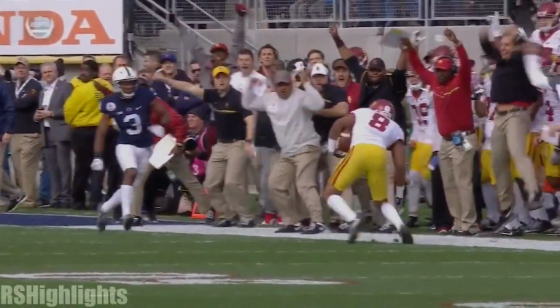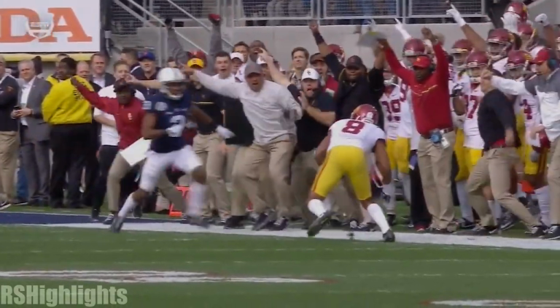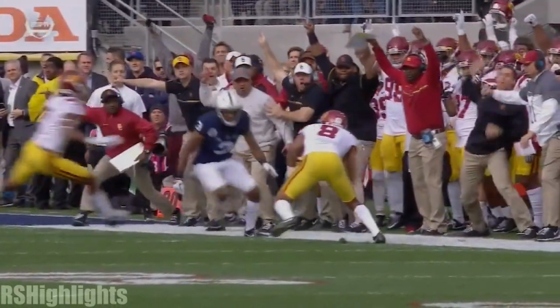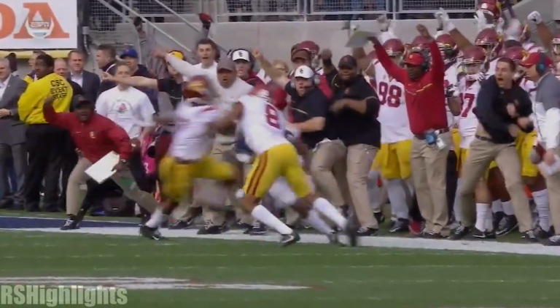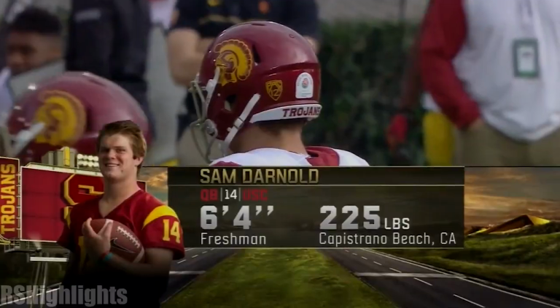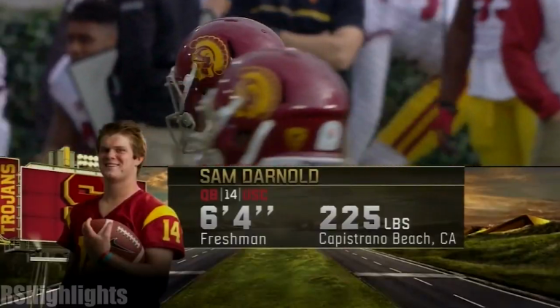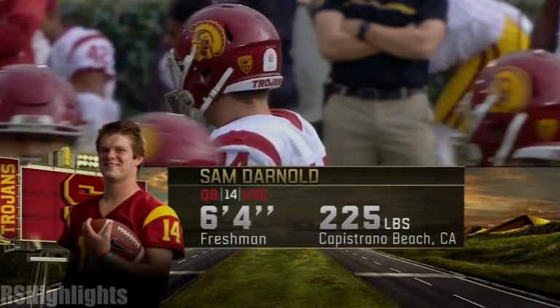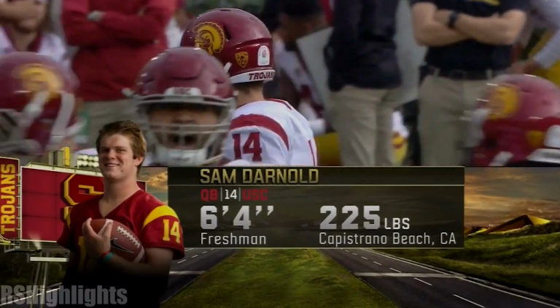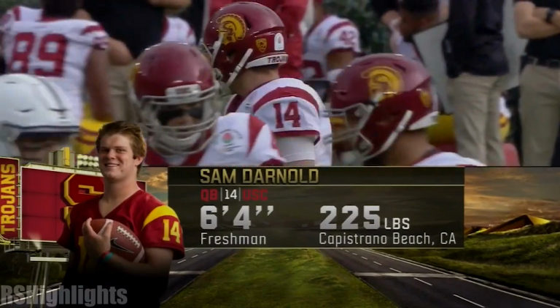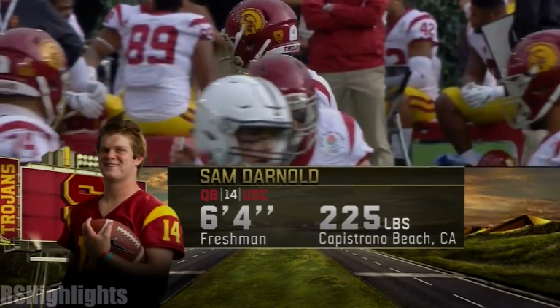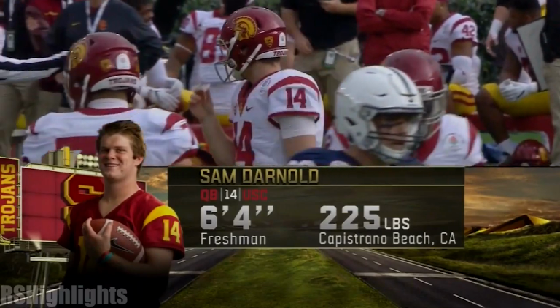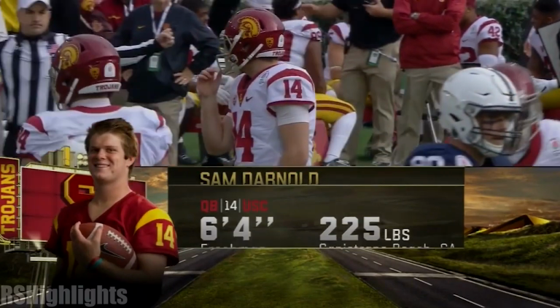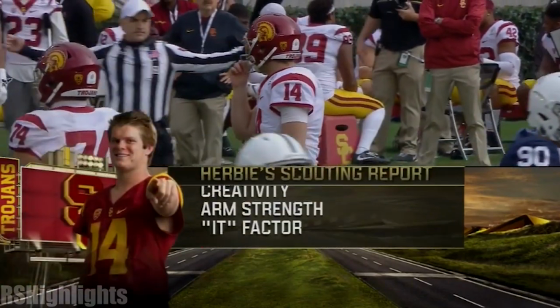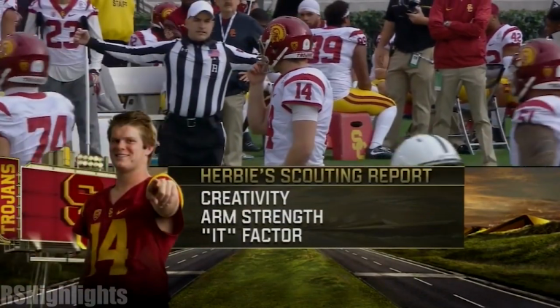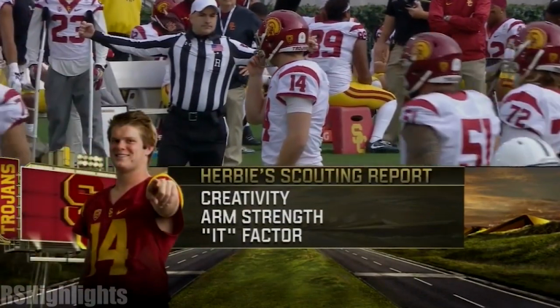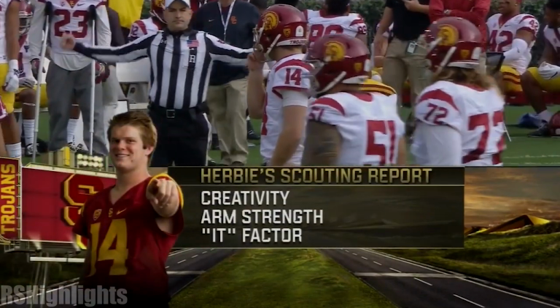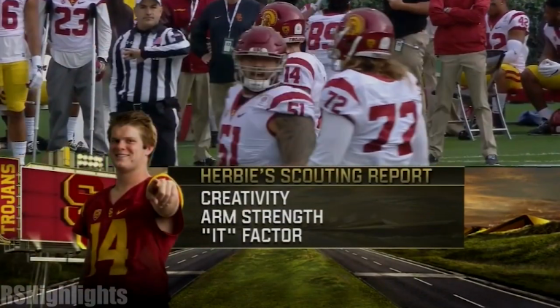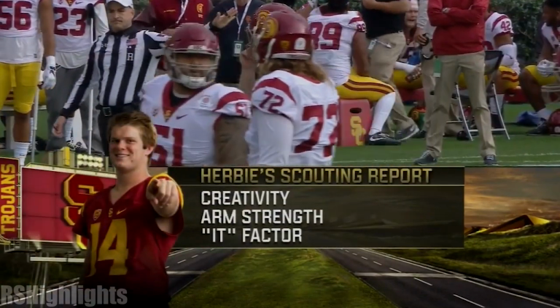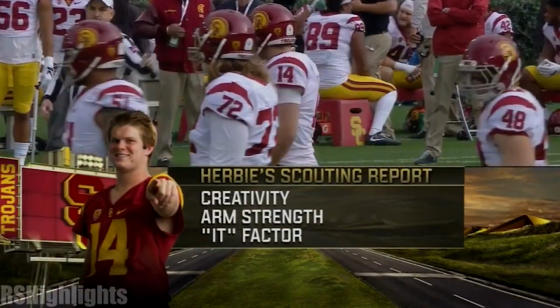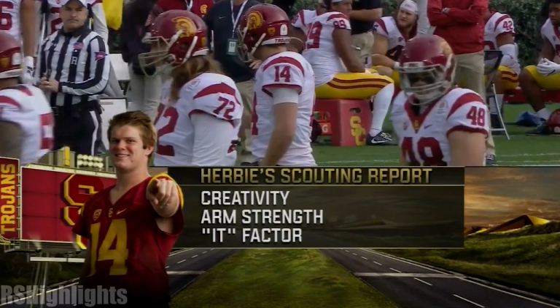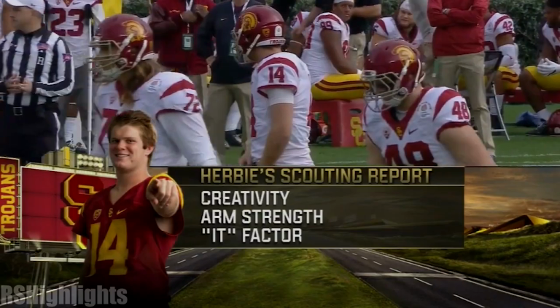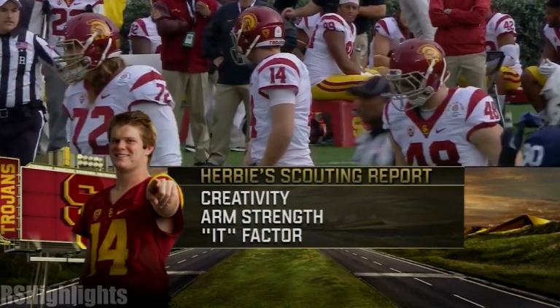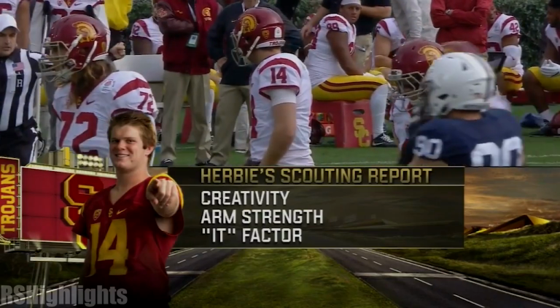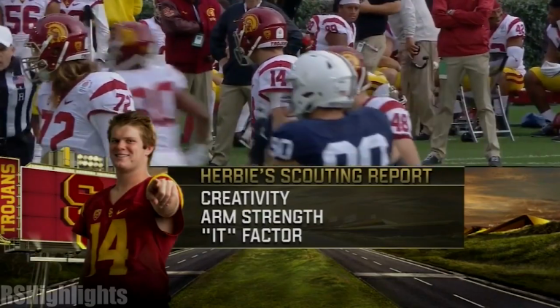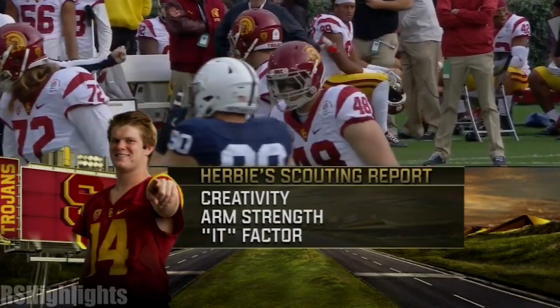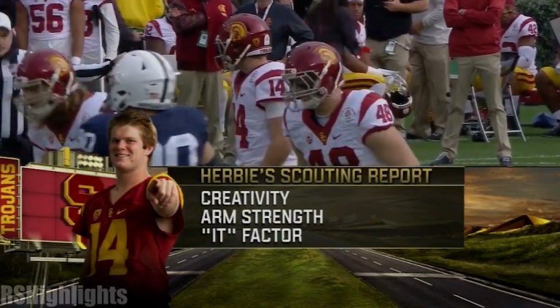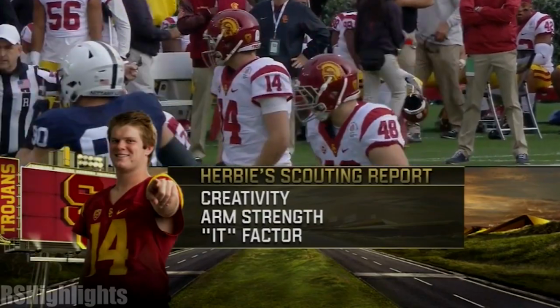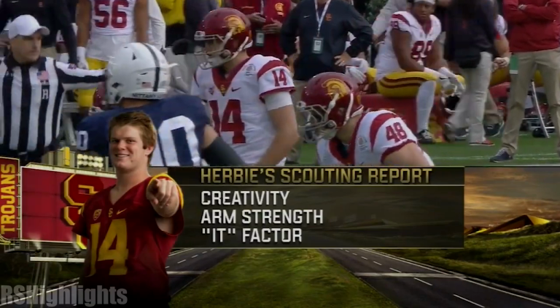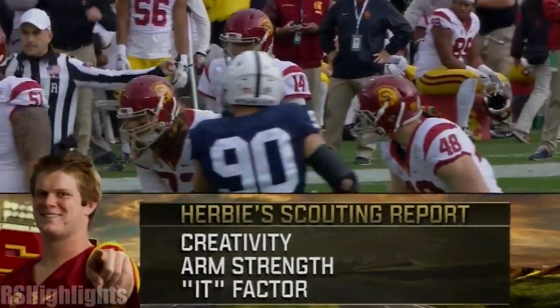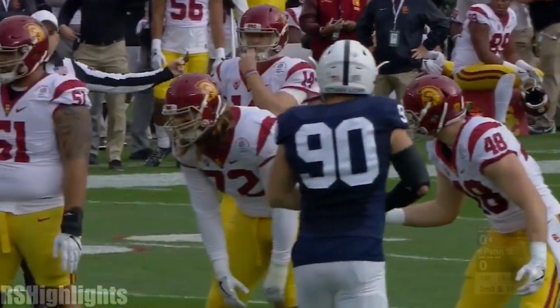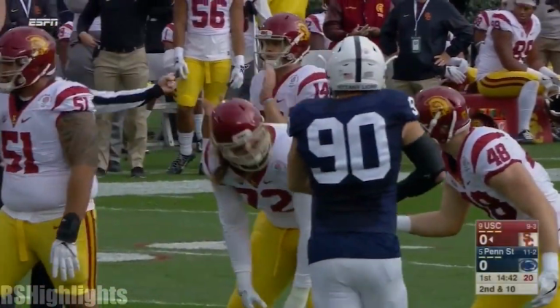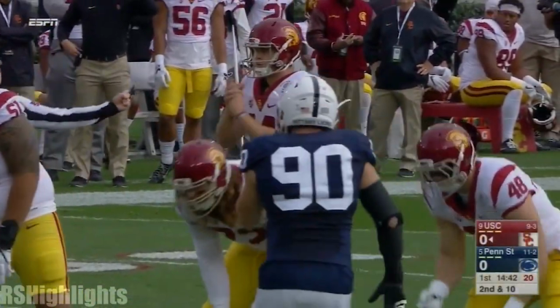McSorley's expecting him to go deep. Sam Darnold — look at him — 6'4", 225 pounds. Brings a lot to the table as a quarterback. Creativity, he will scramble, make plays happen. You'll see the arm talent and that 'it' factor. His players believe in him.